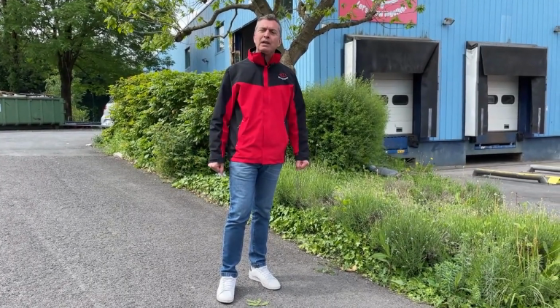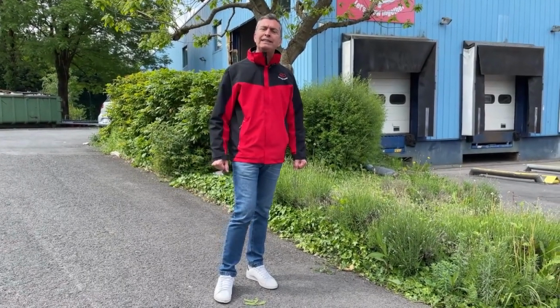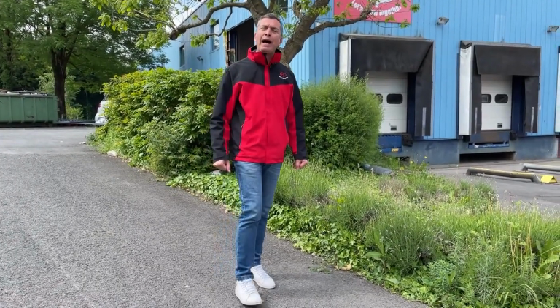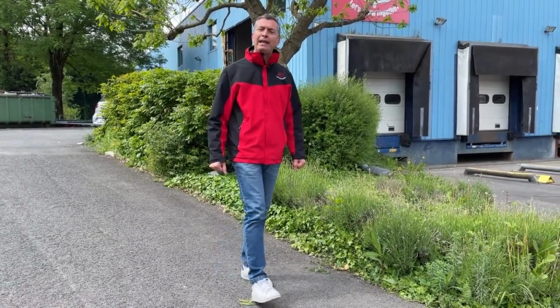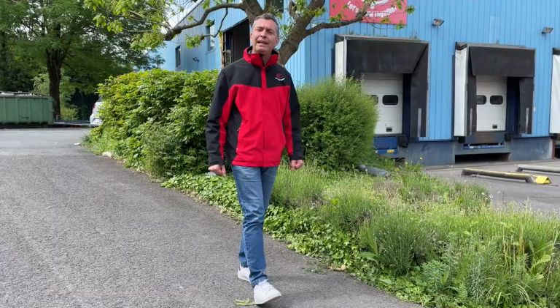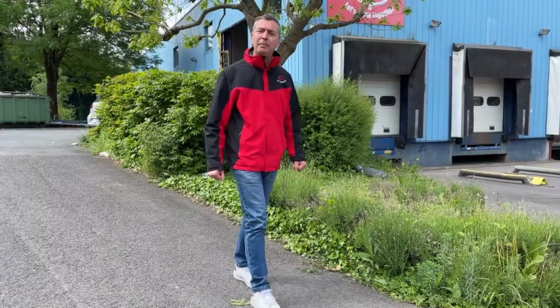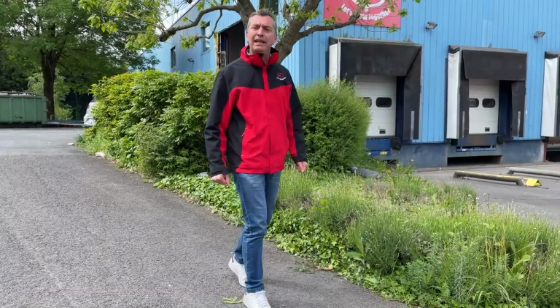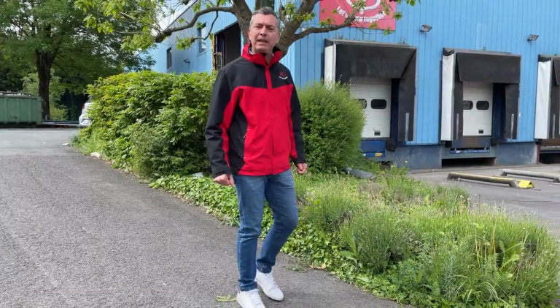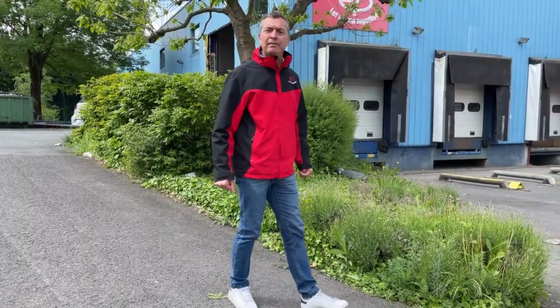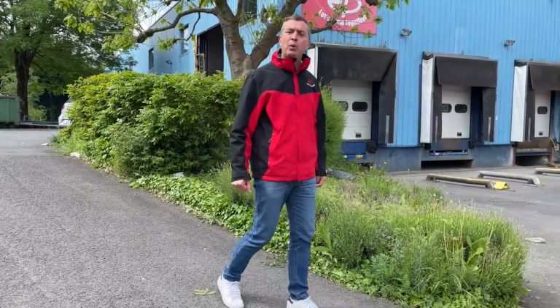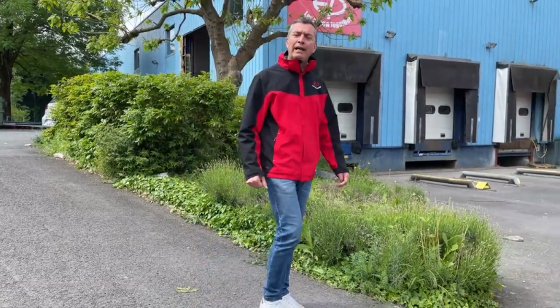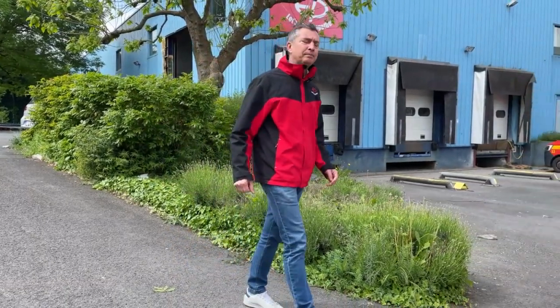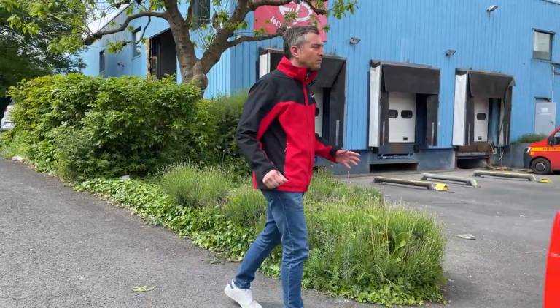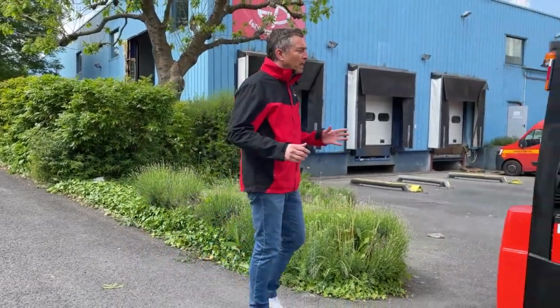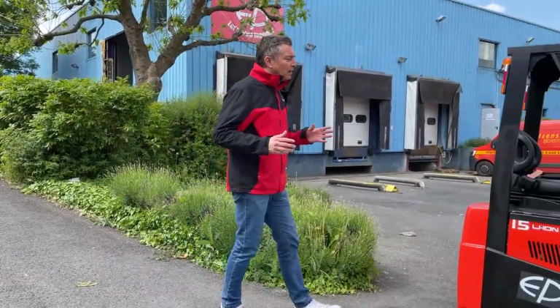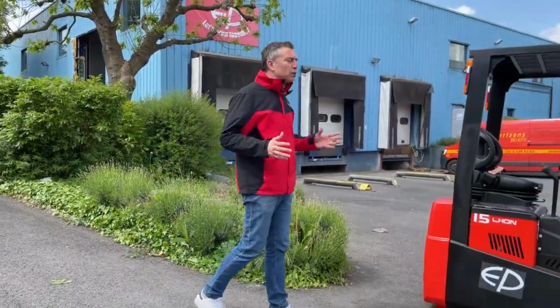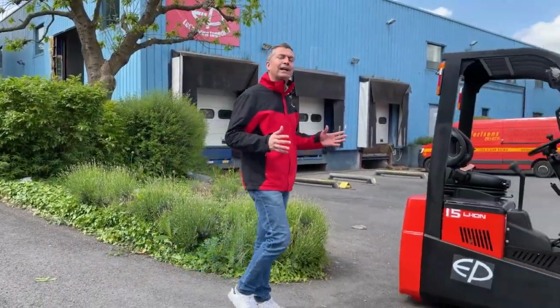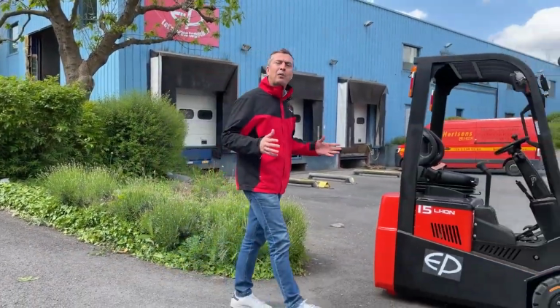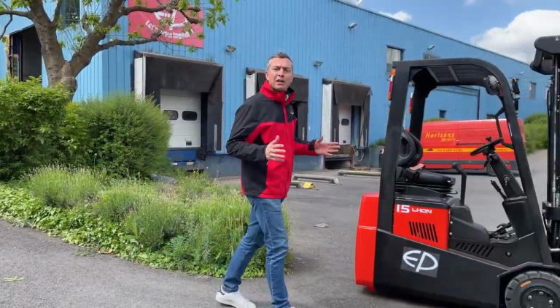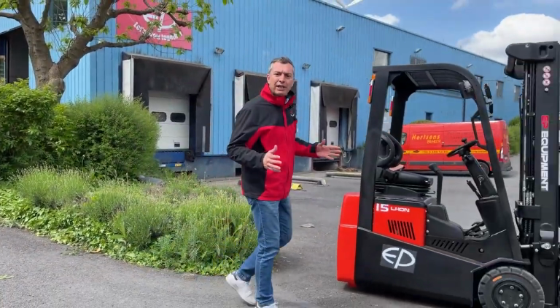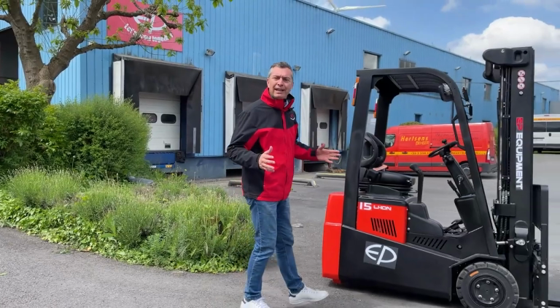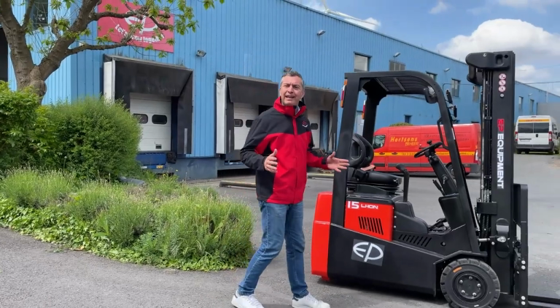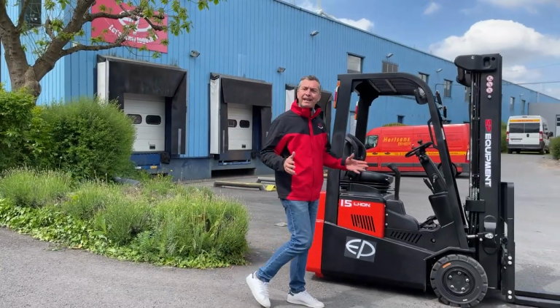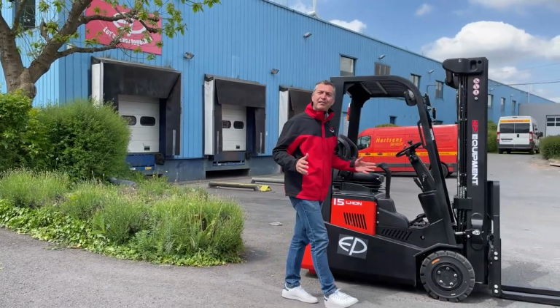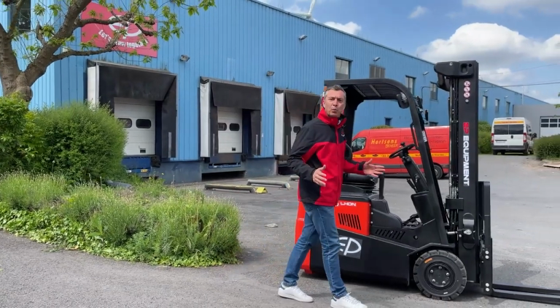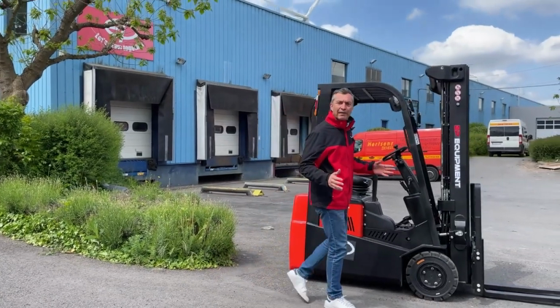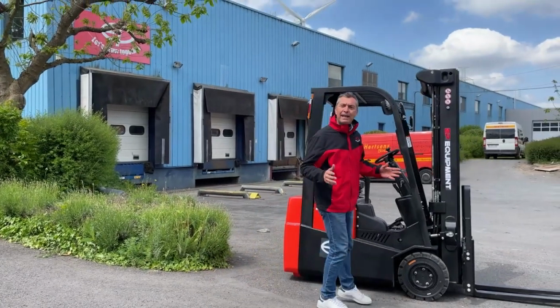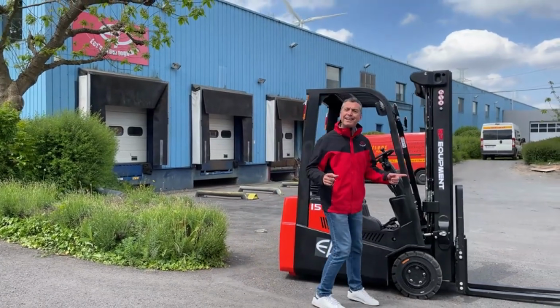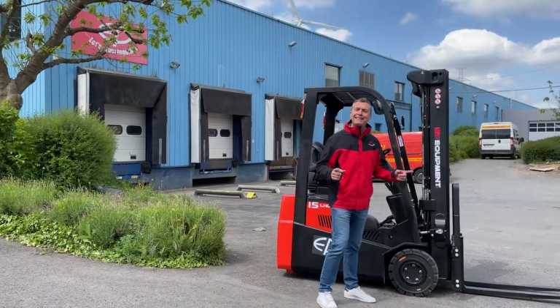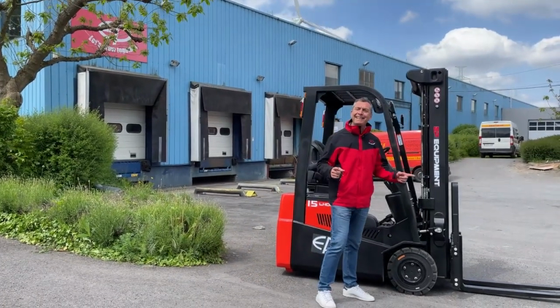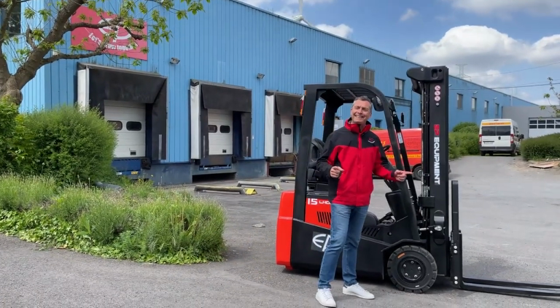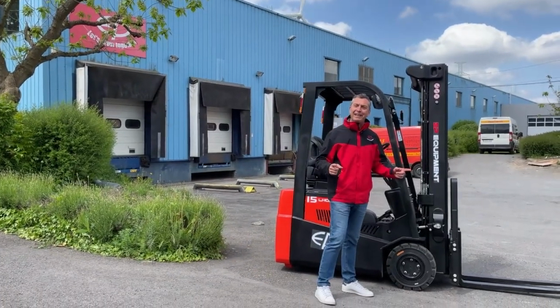This is why in EP equipment we are loading our machine in a really full way. Let's see a little bit the details of it.